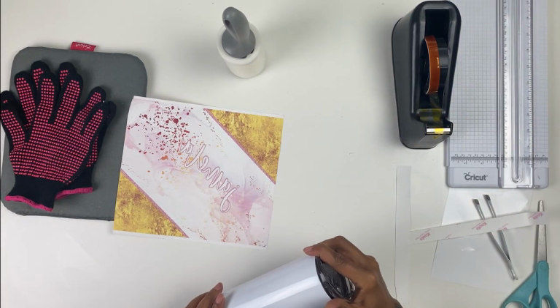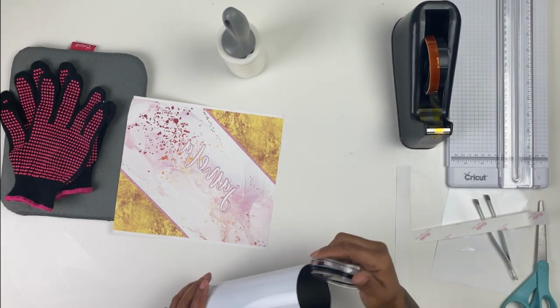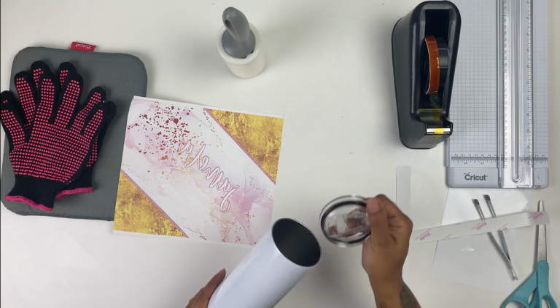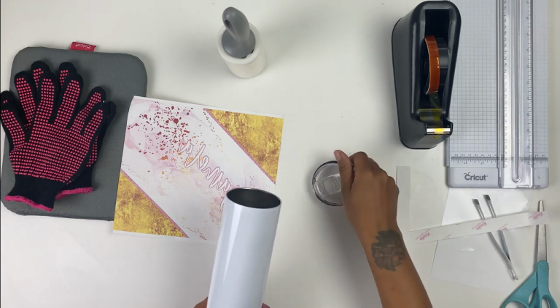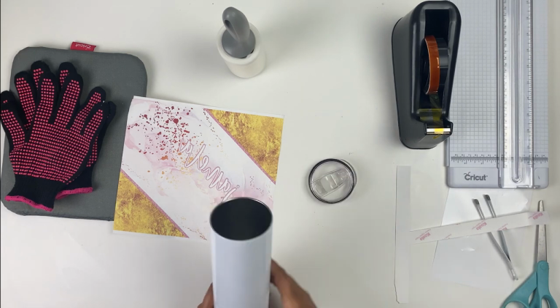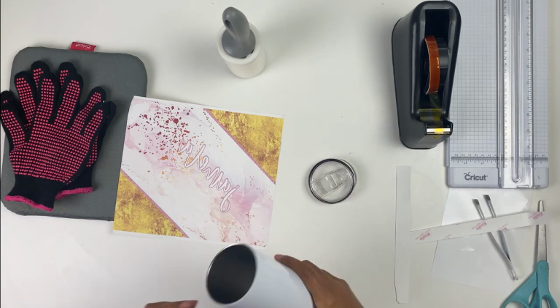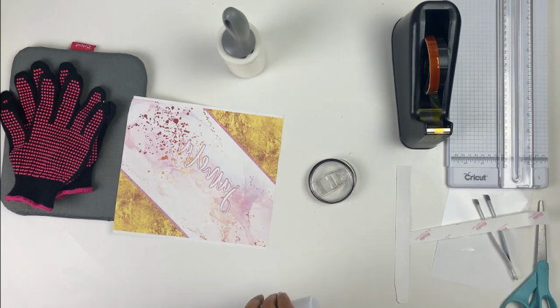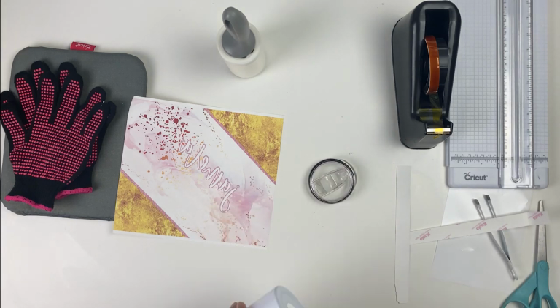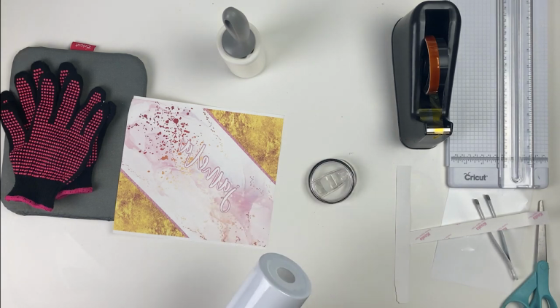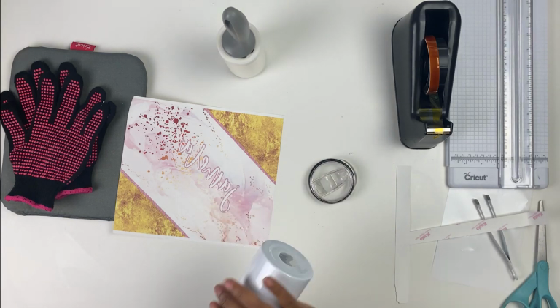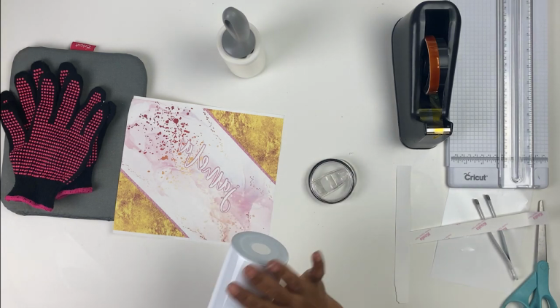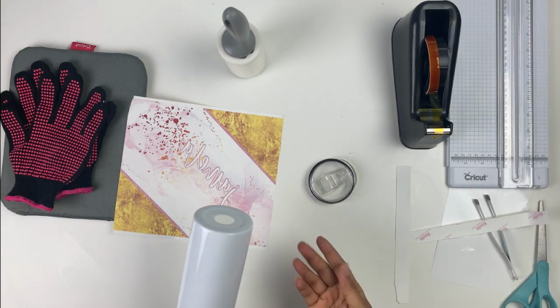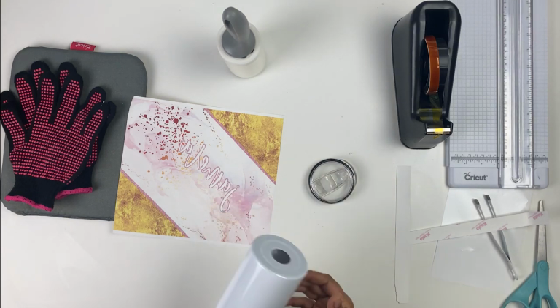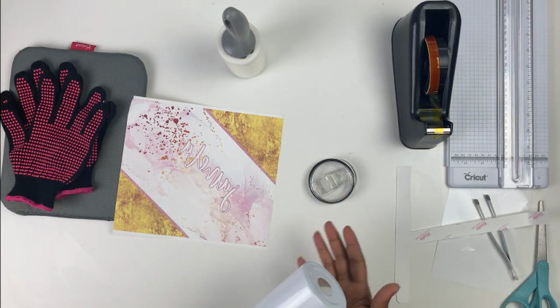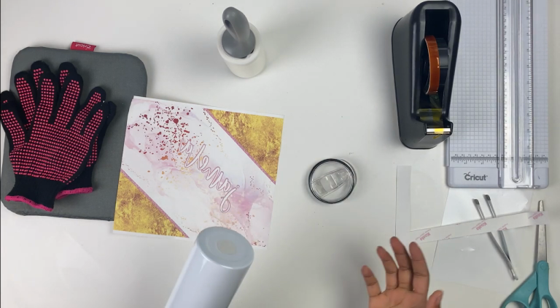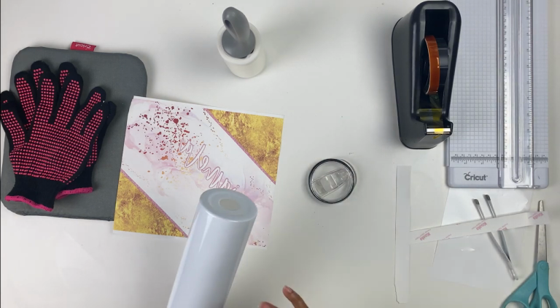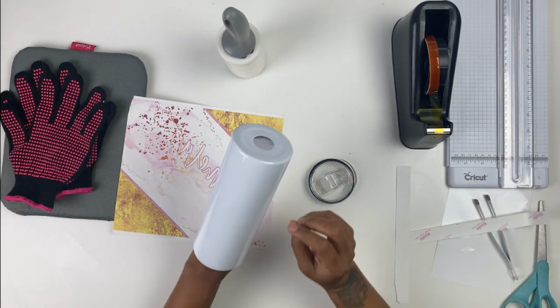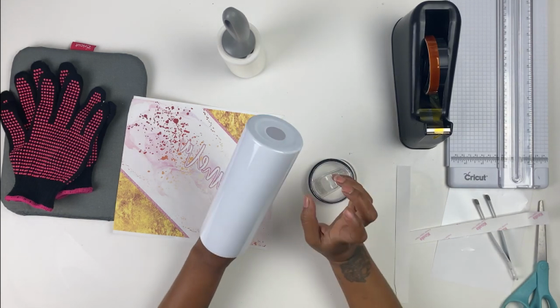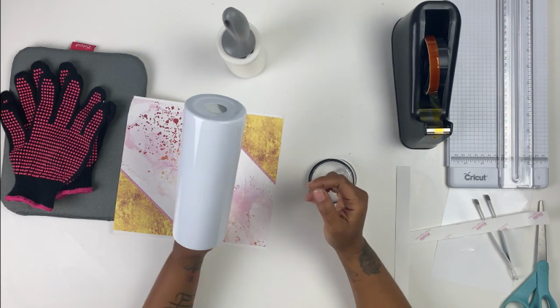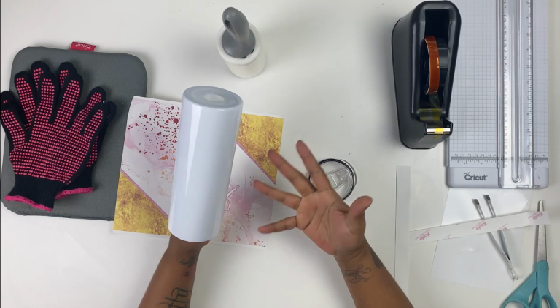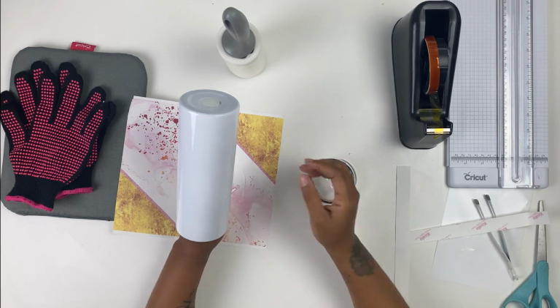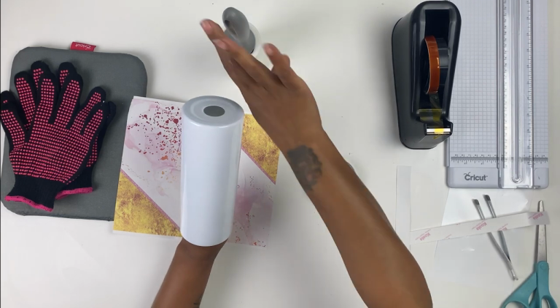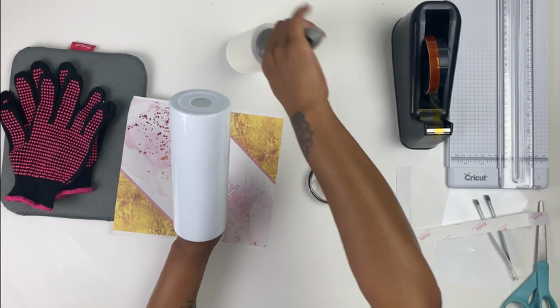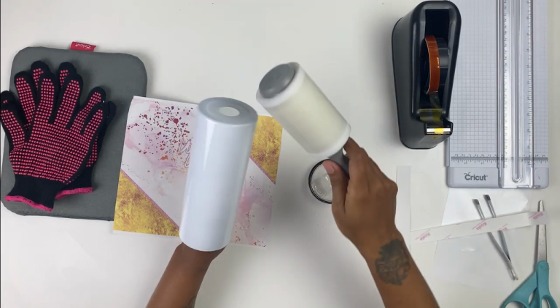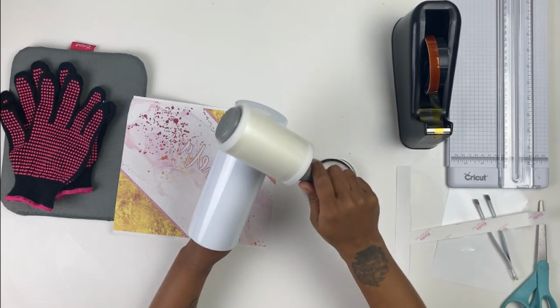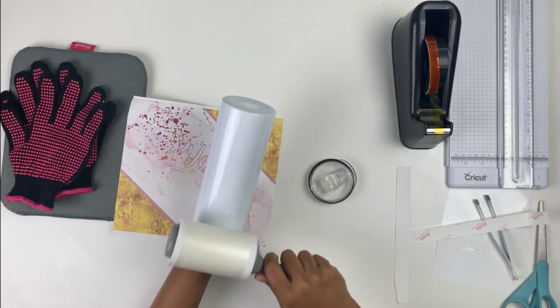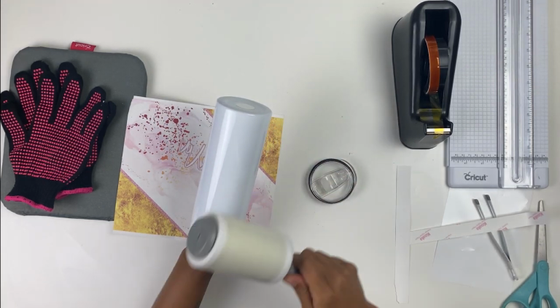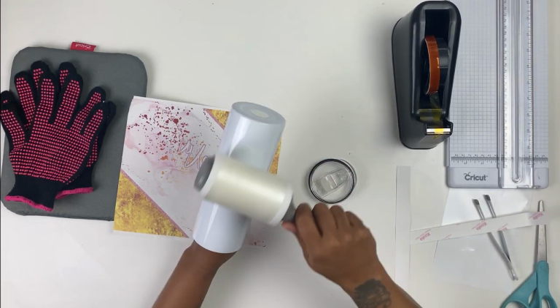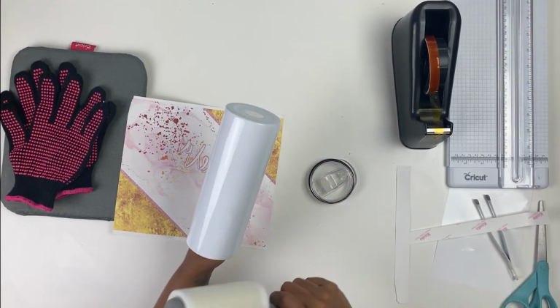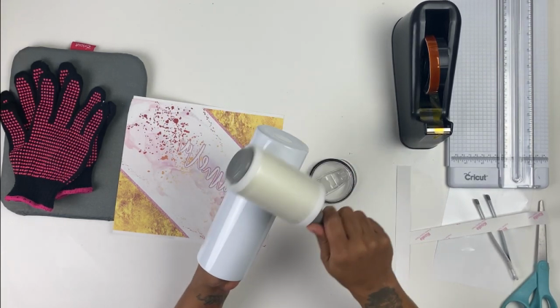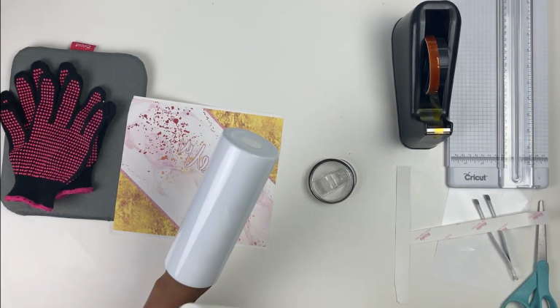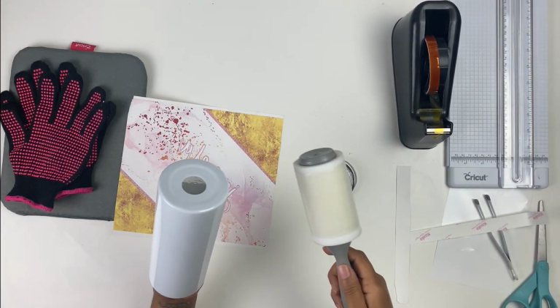Grab your tumbler and make sure it's cleaned off. If you think that you may have transferred any oils or anything to it, go ahead and wipe it first.